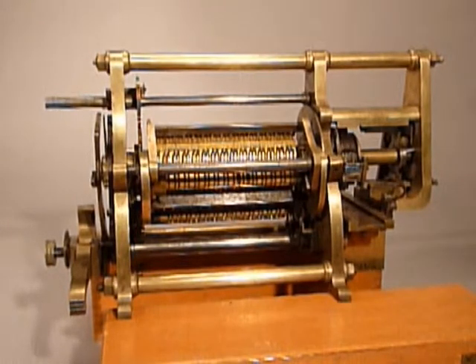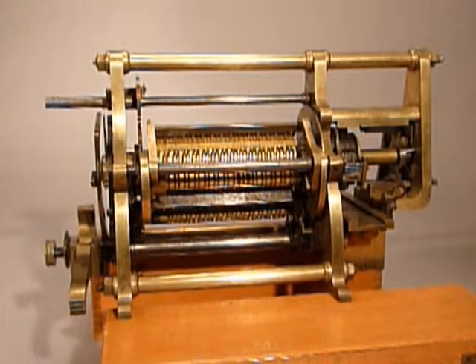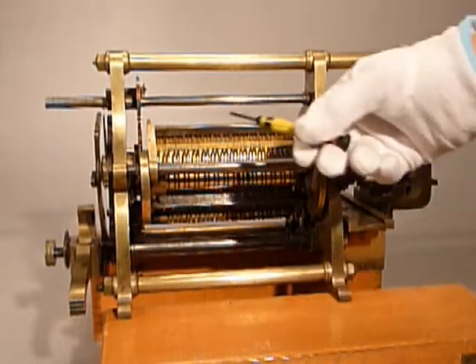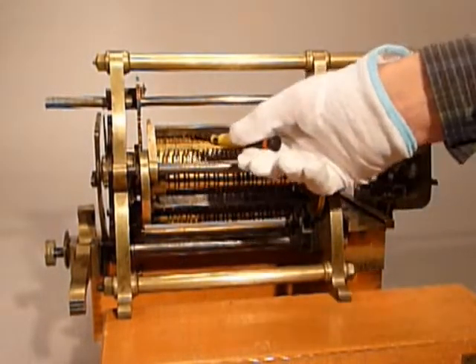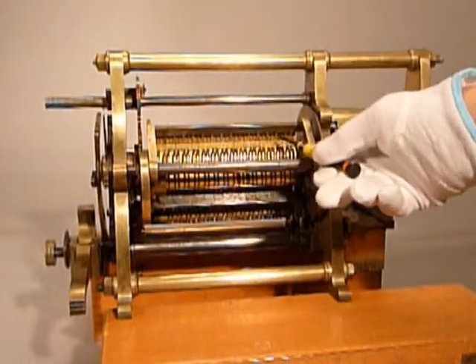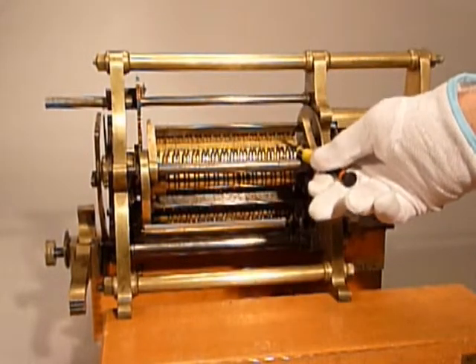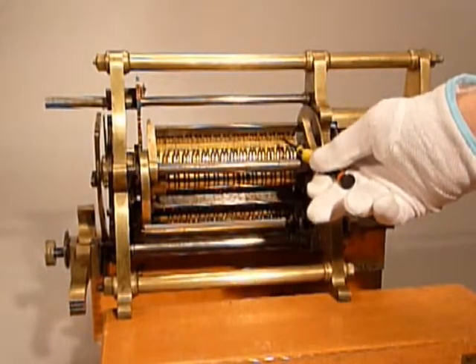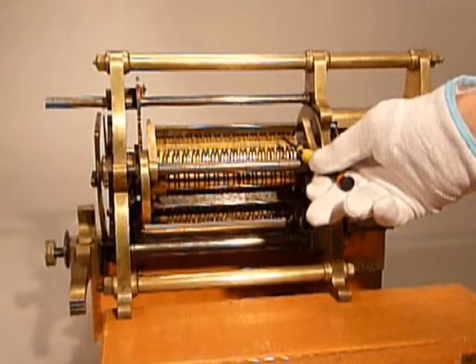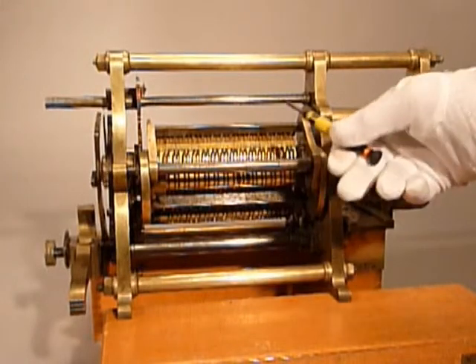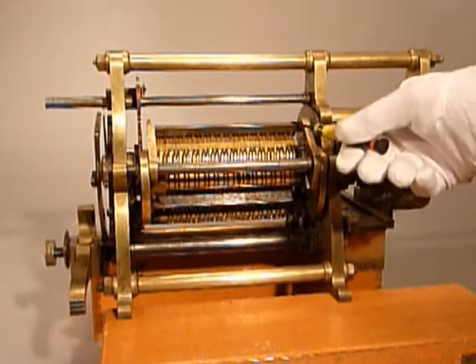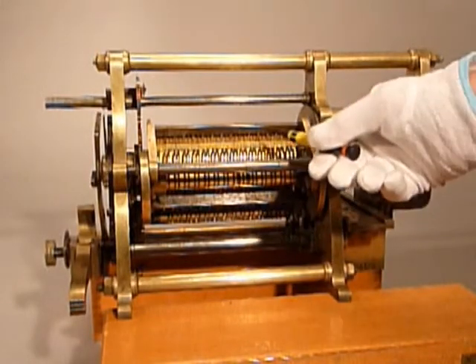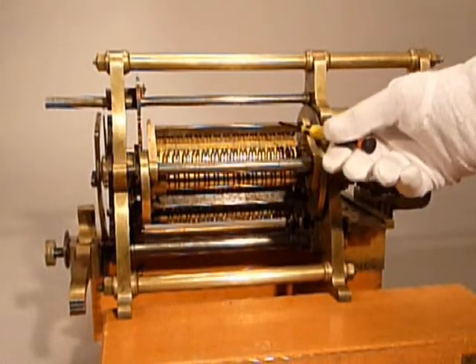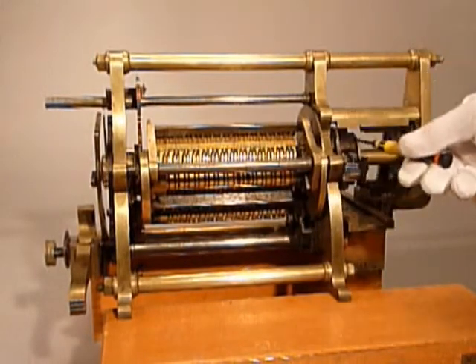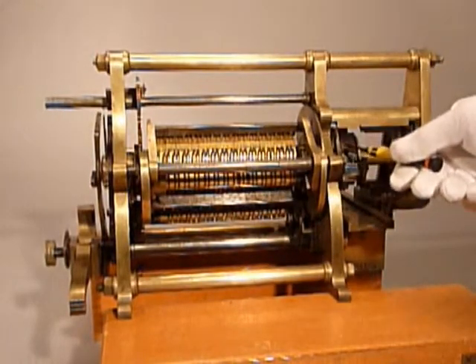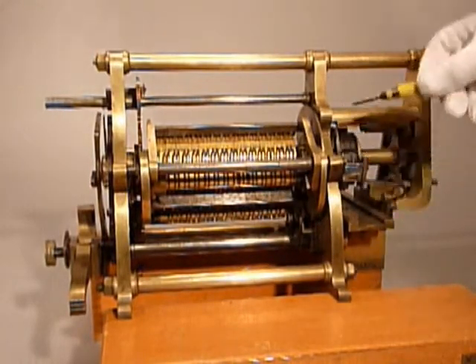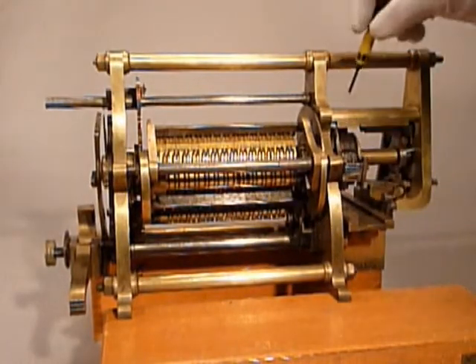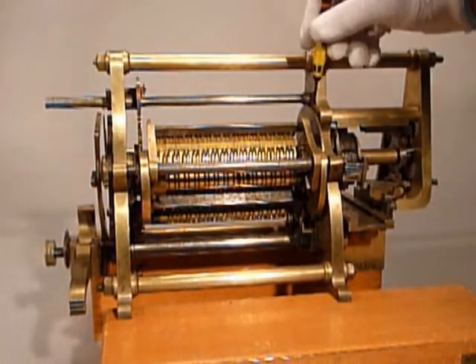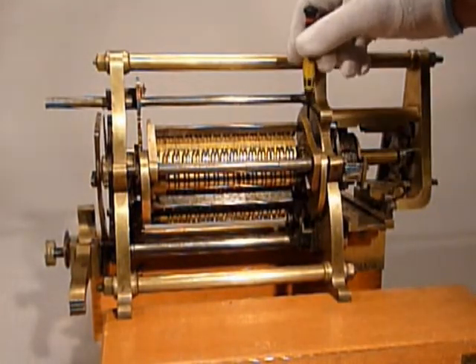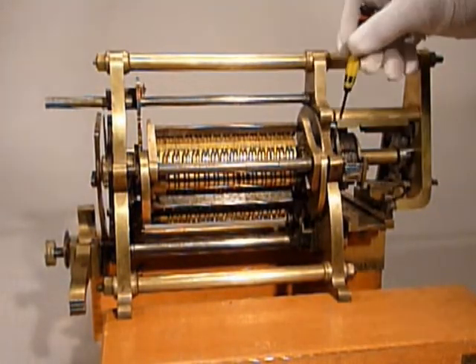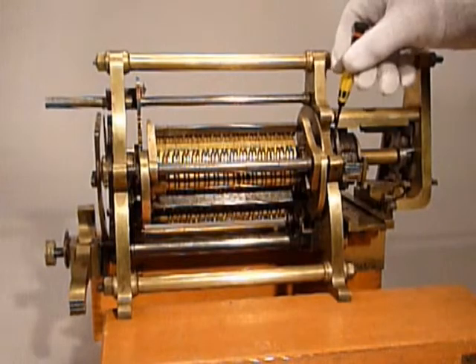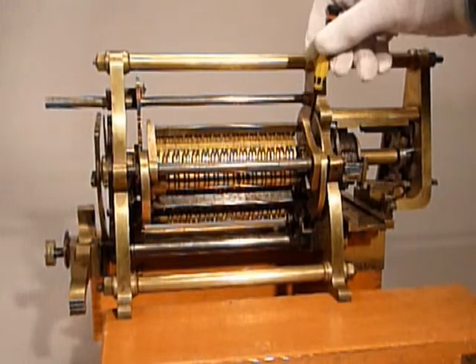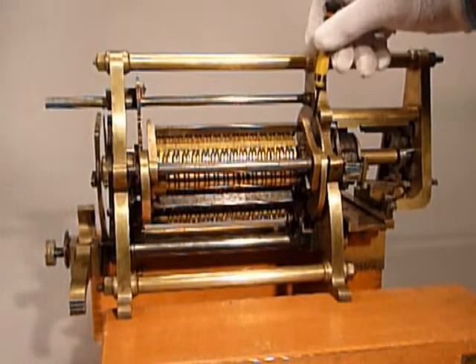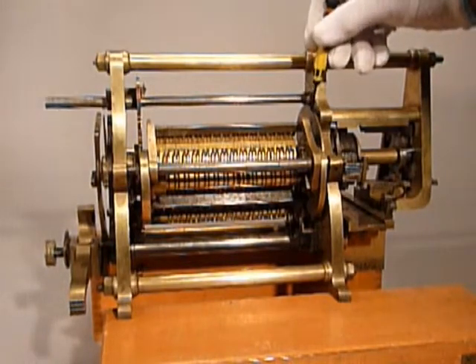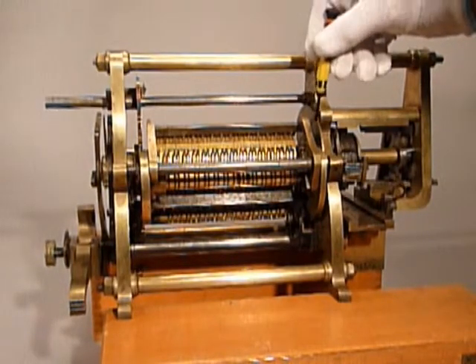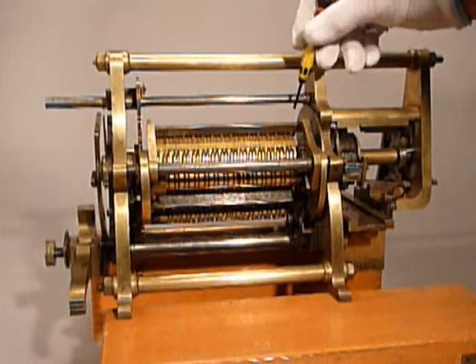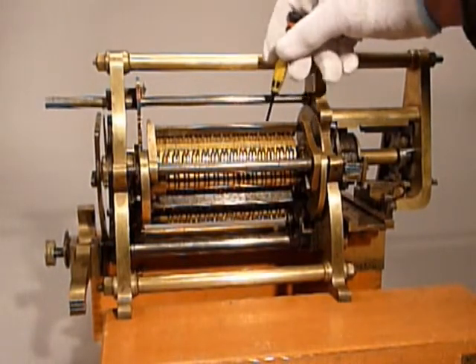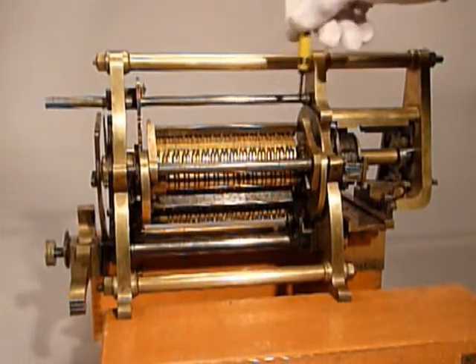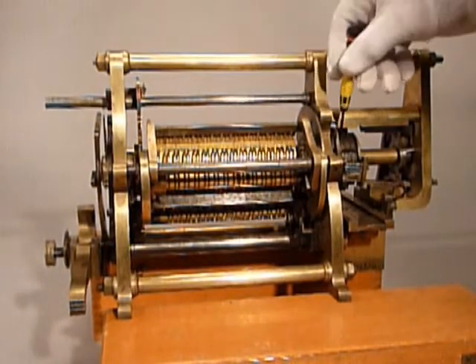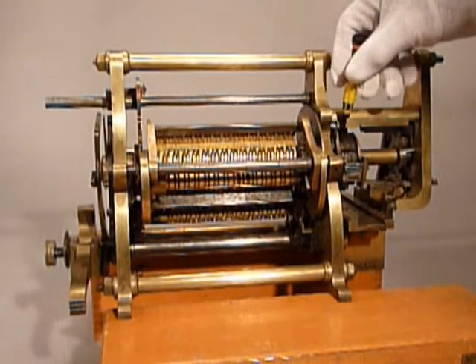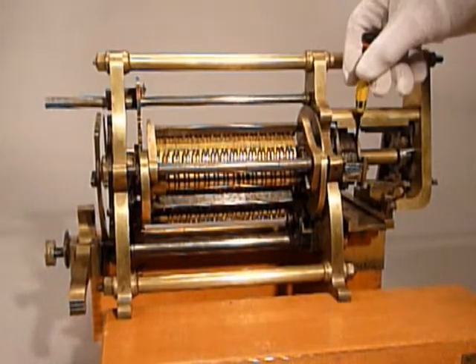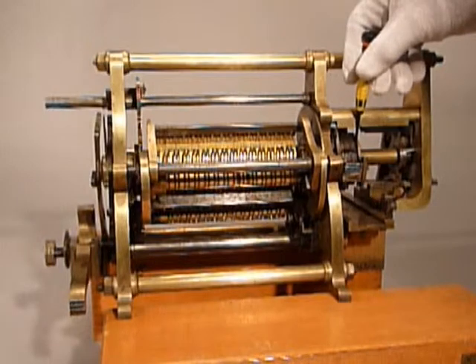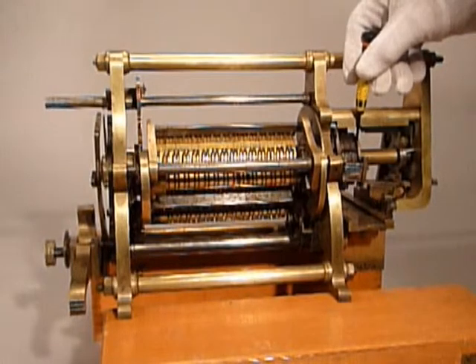I'm not sure exactly how the internals work or how the results are transmitted, but there are a series of small metal rods going between the barrel and the printing wheel here.